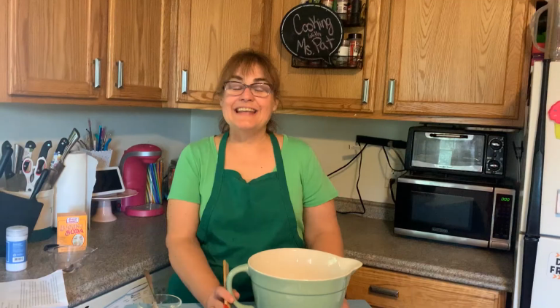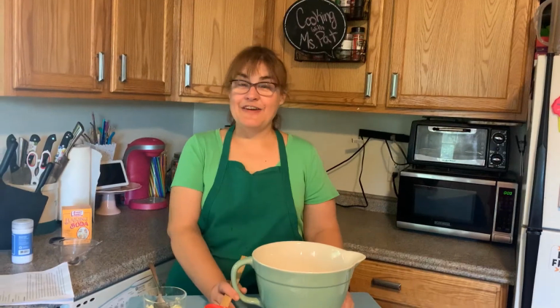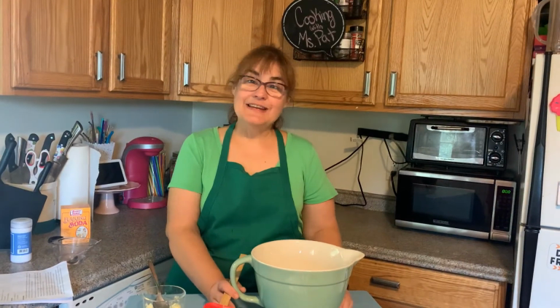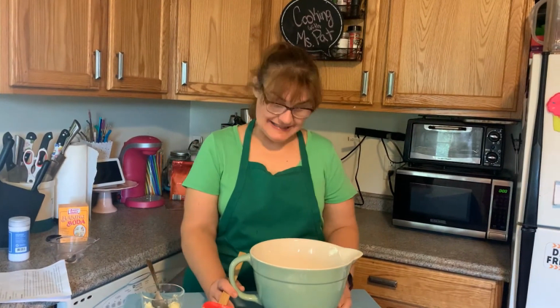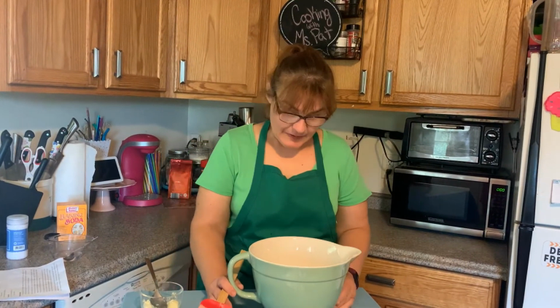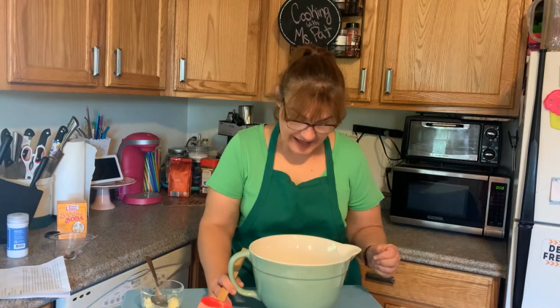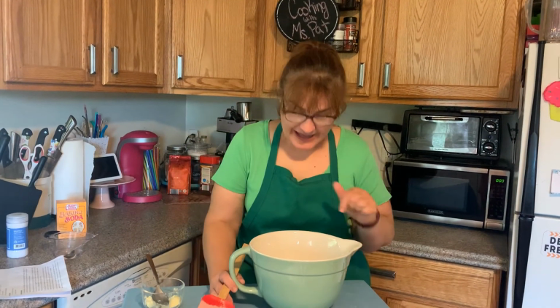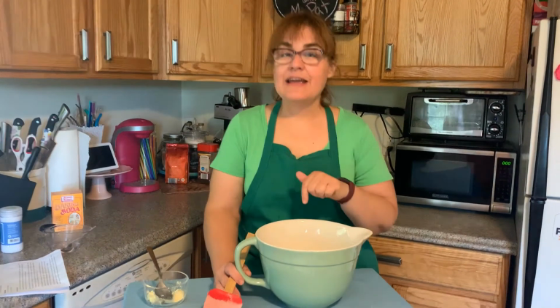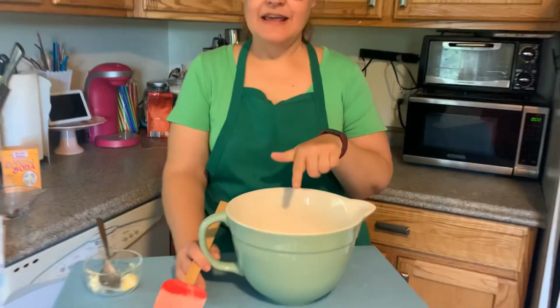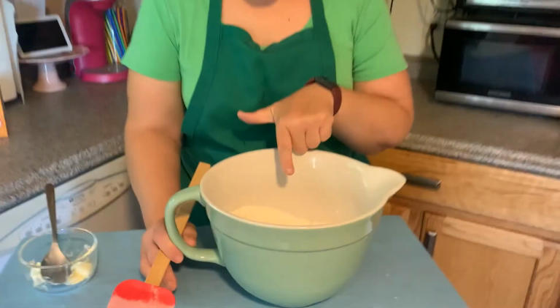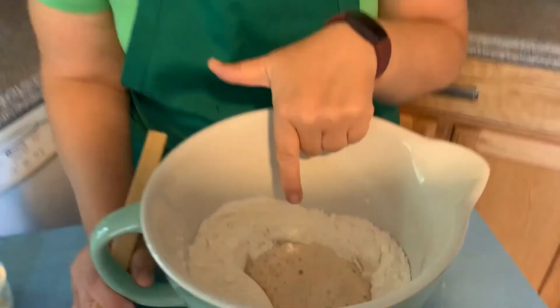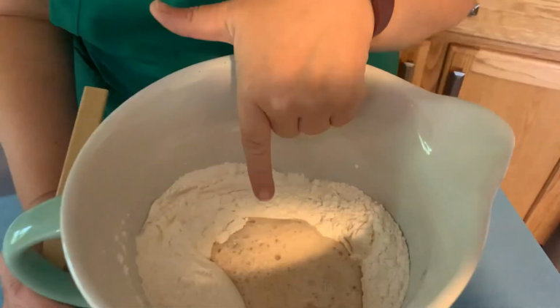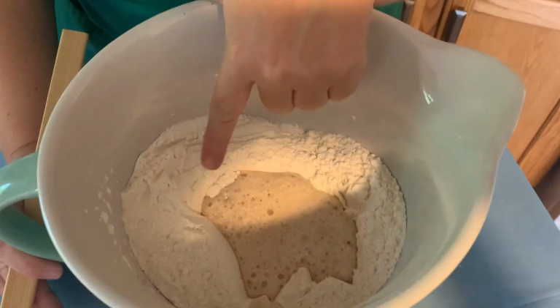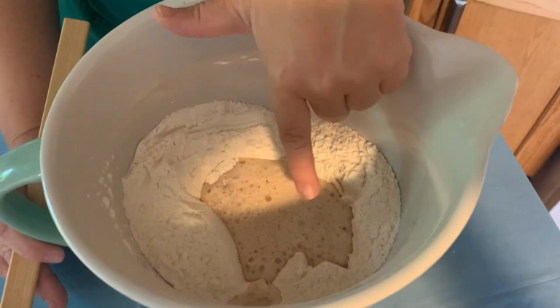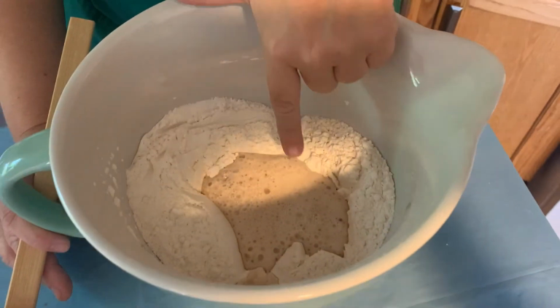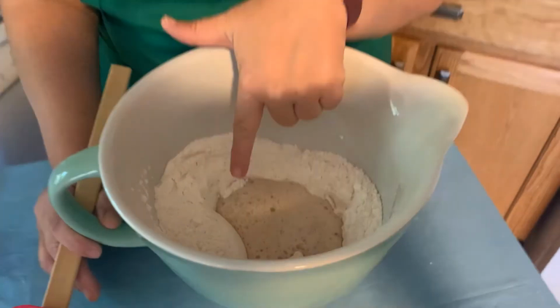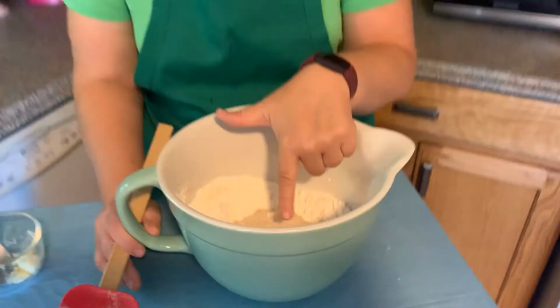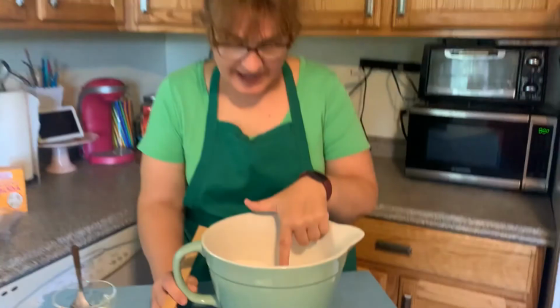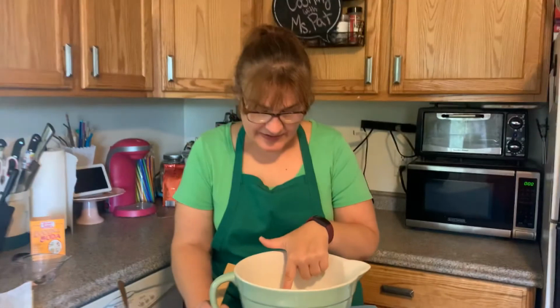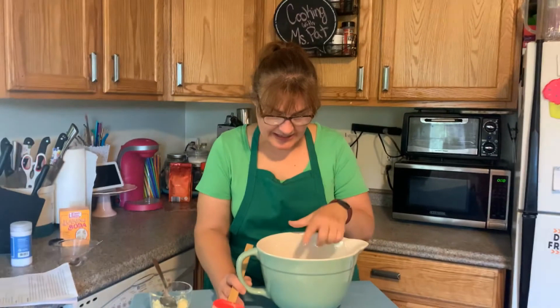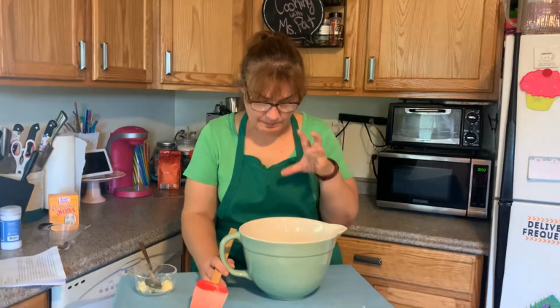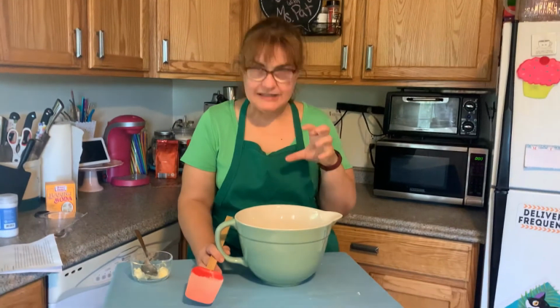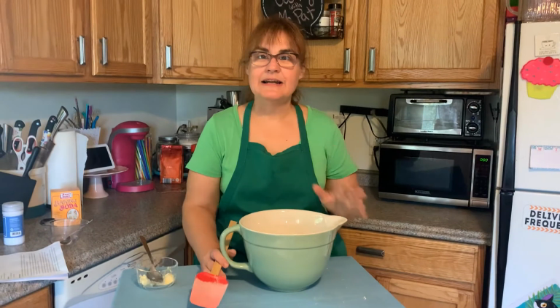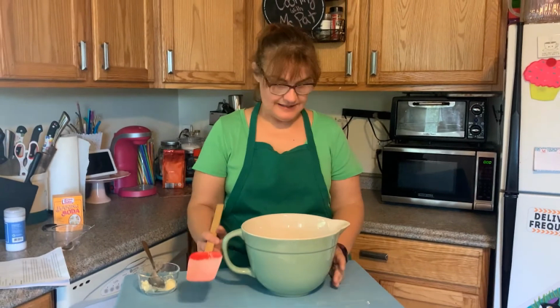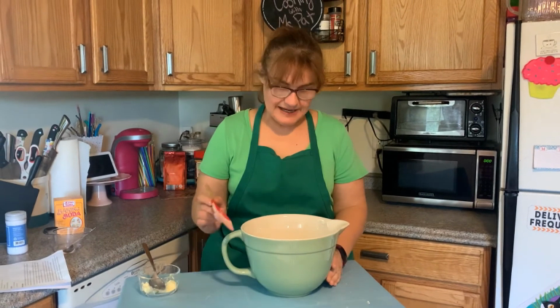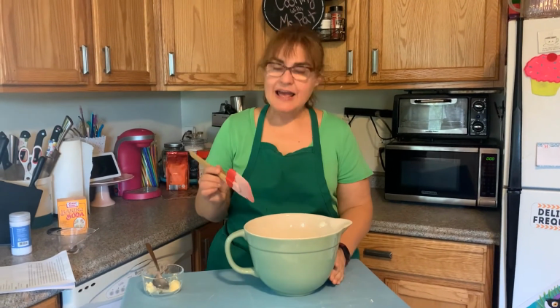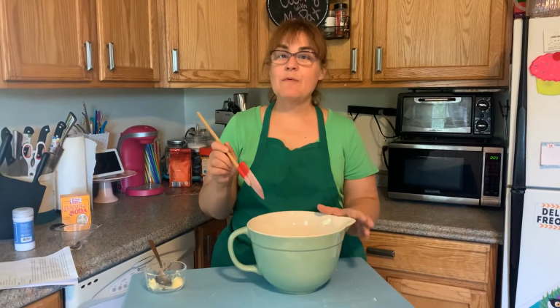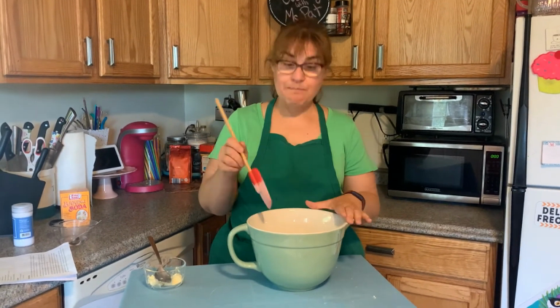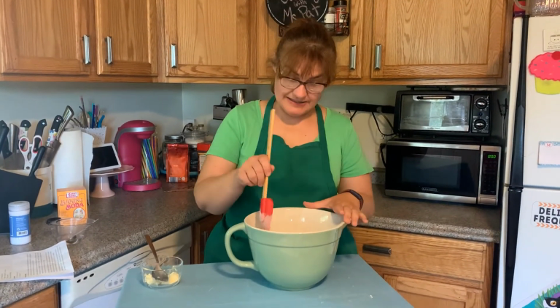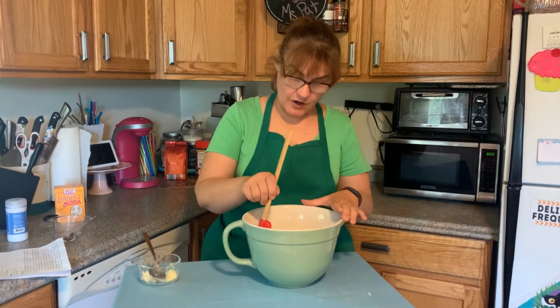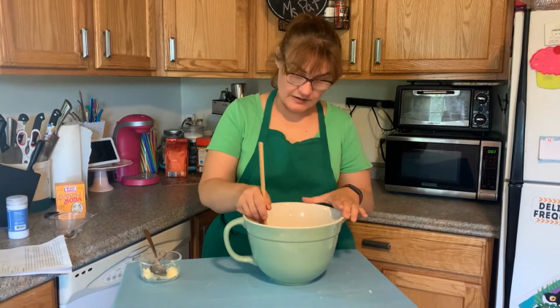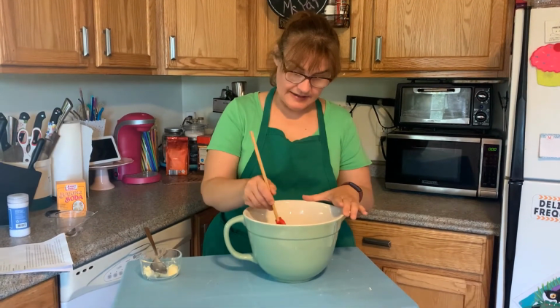It's been 15 minutes now. If we get a close-up of this you can see the yeast has been activated and it's bubbling. So exciting! And now we're going to mix this all together.